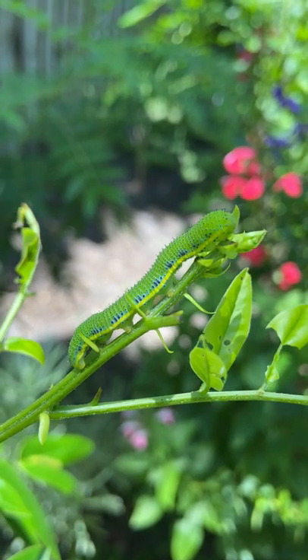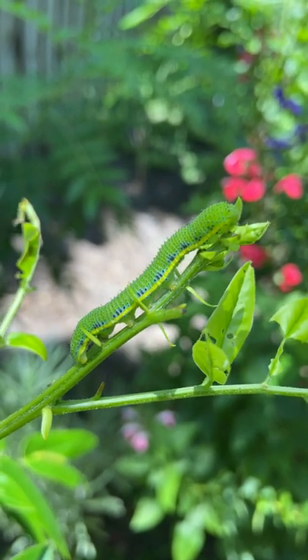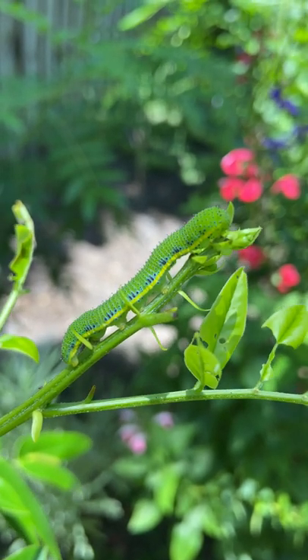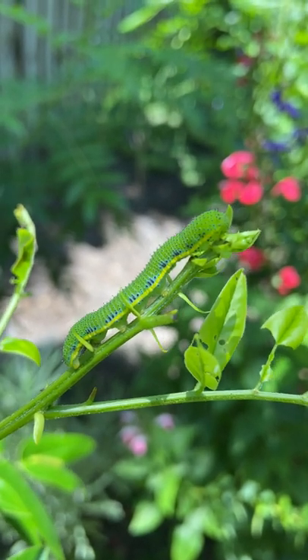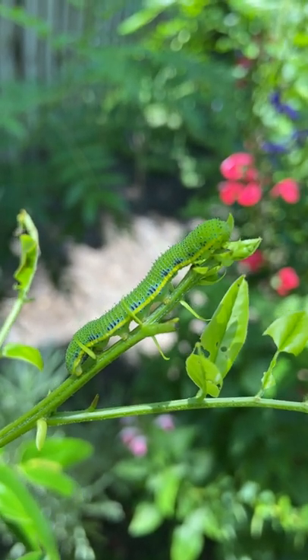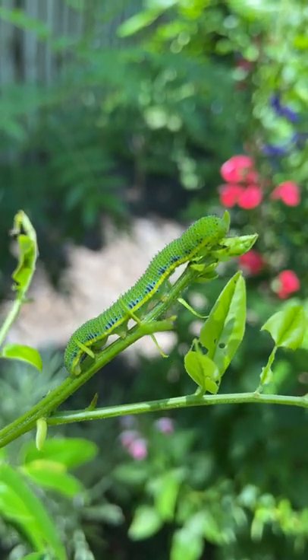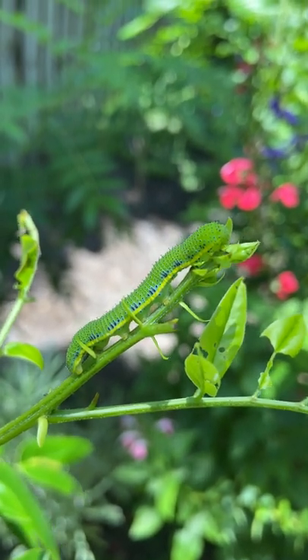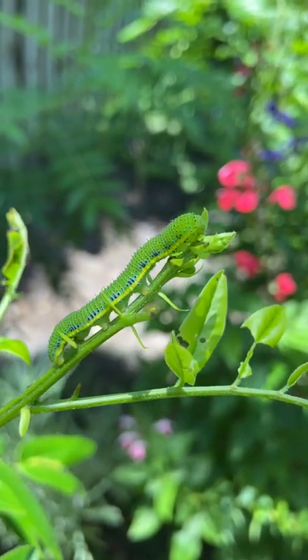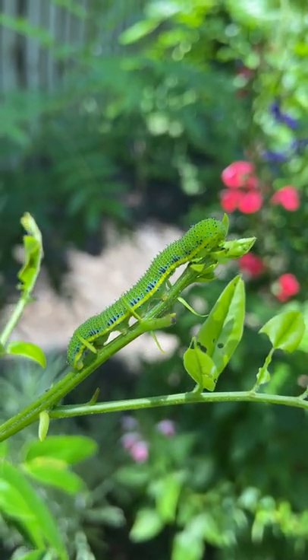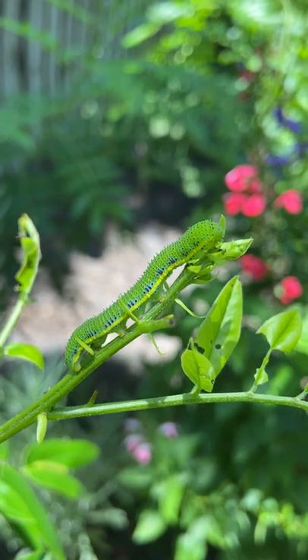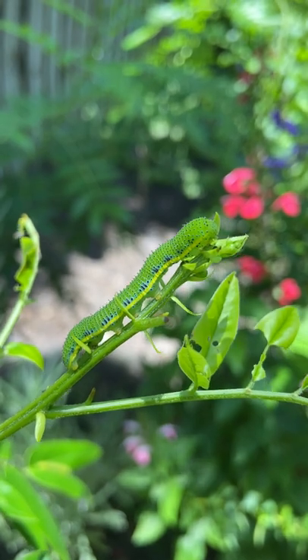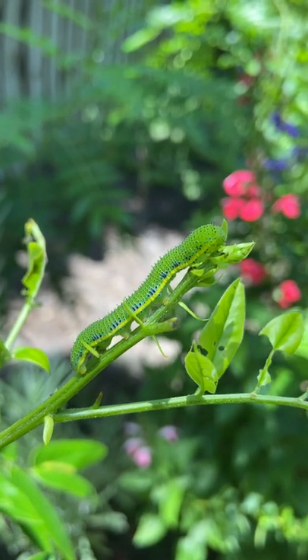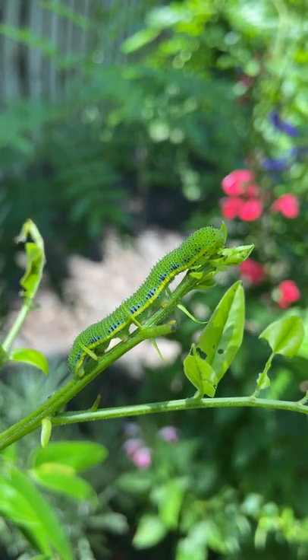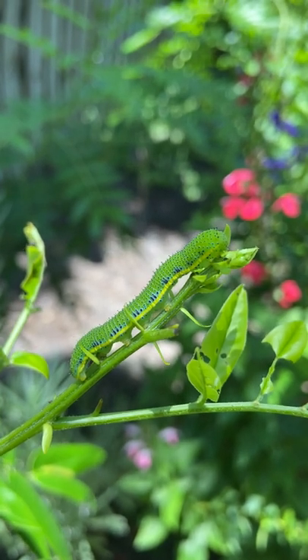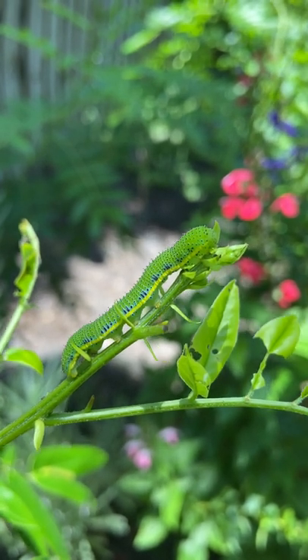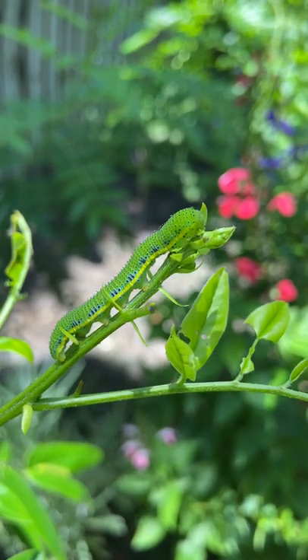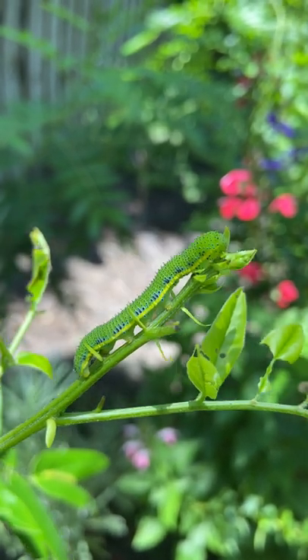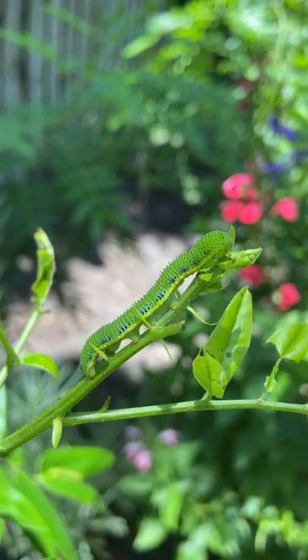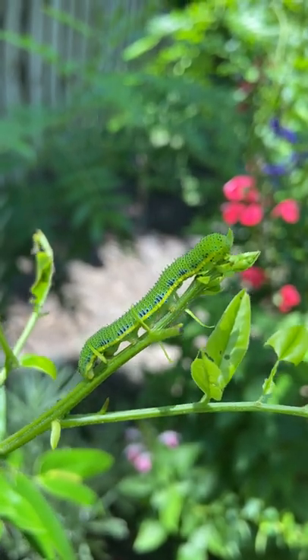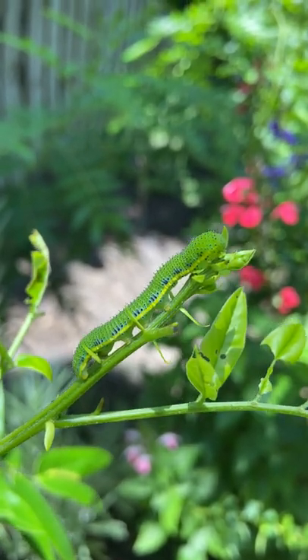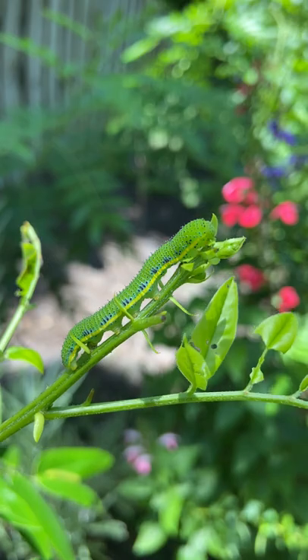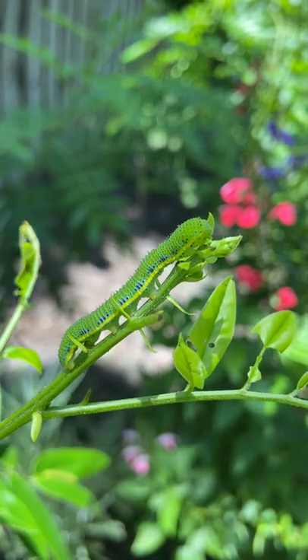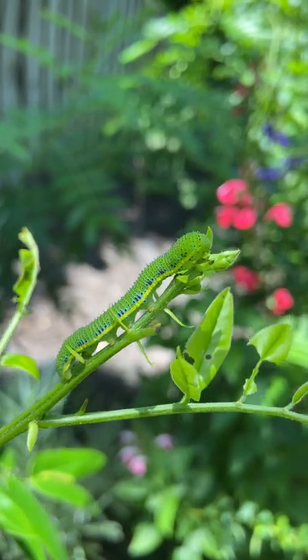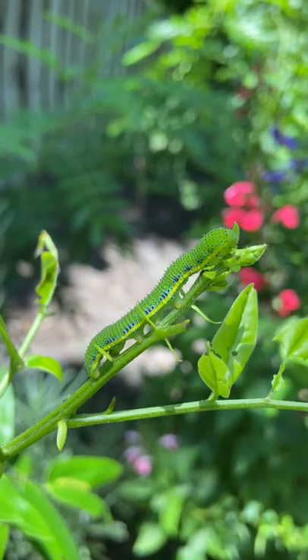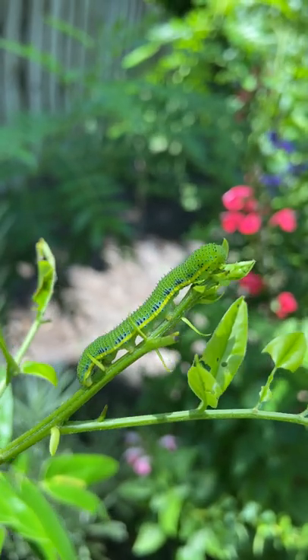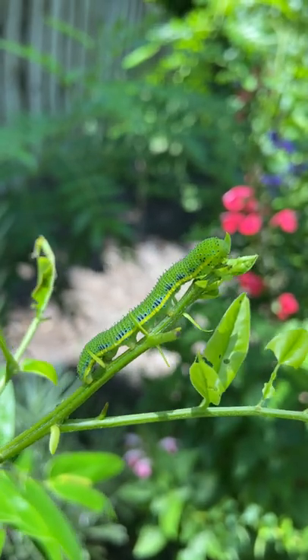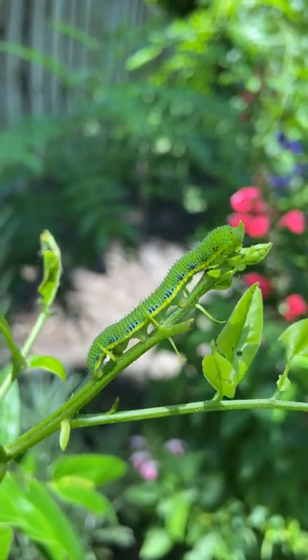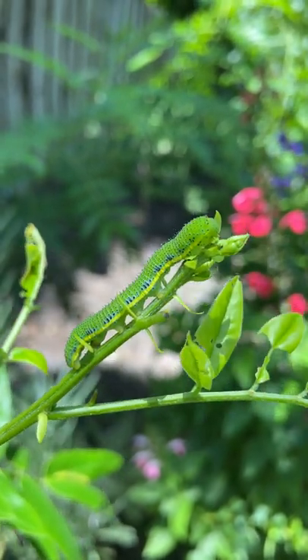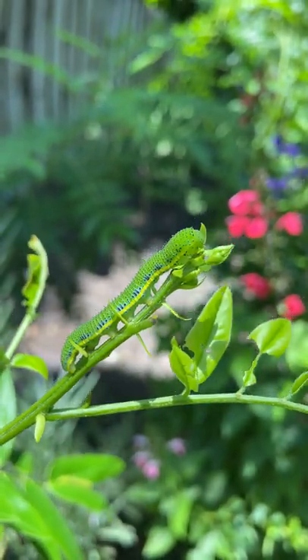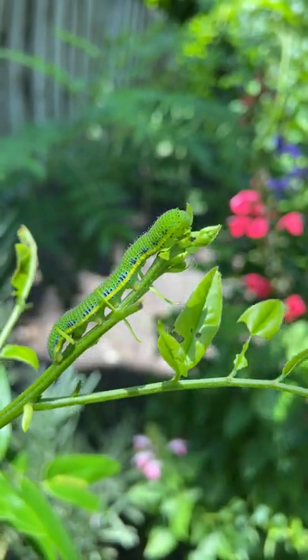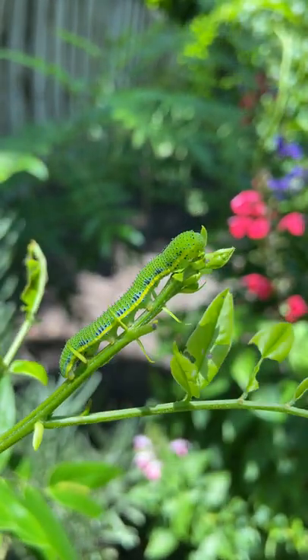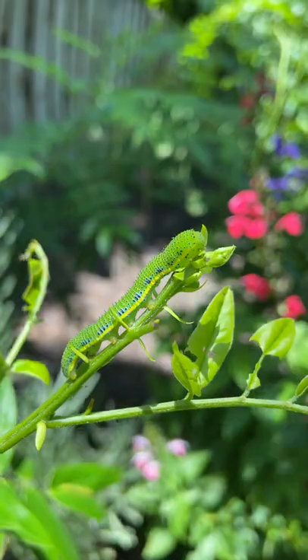Hi, this is Susan Howell of Wings of Wonder. Today I want to share with you the cloudless sulfur caterpillar on the wild senna plant in my pollinator garden. As you can see, this beautiful creature camouflages so well with the senna plant.